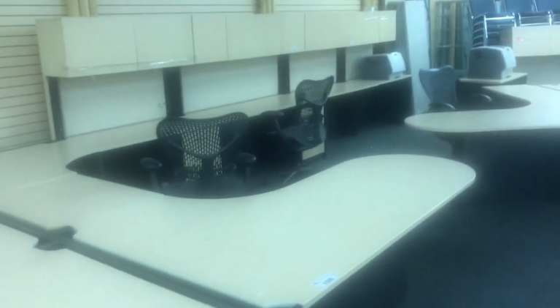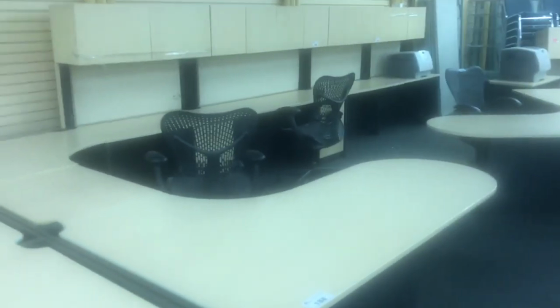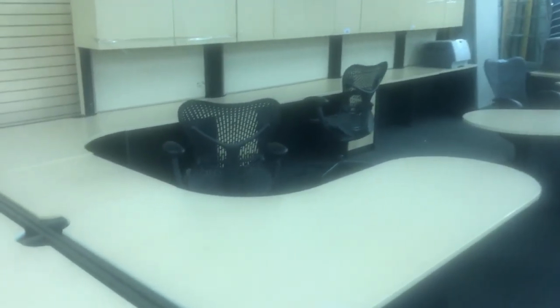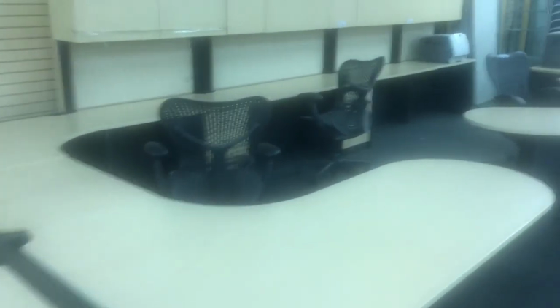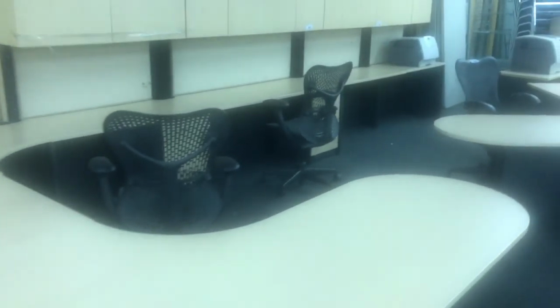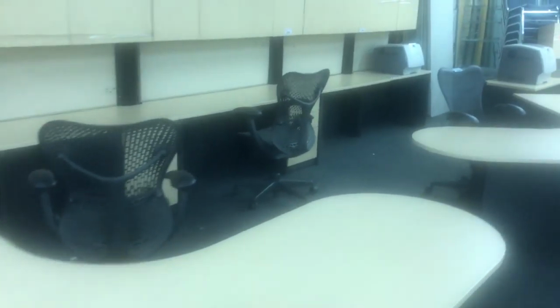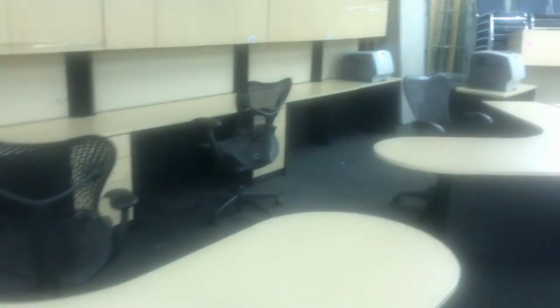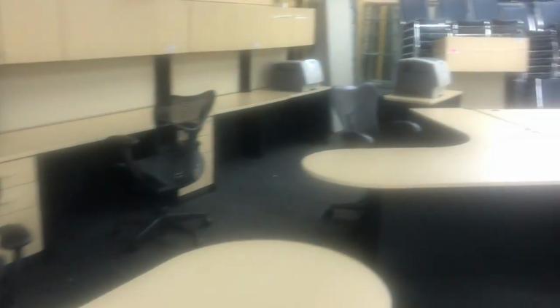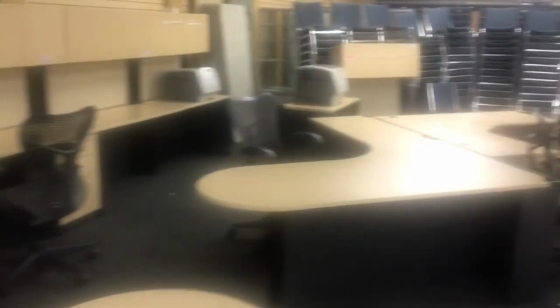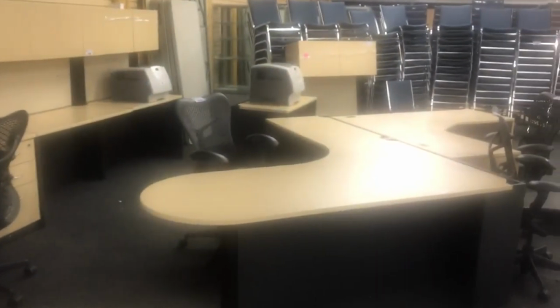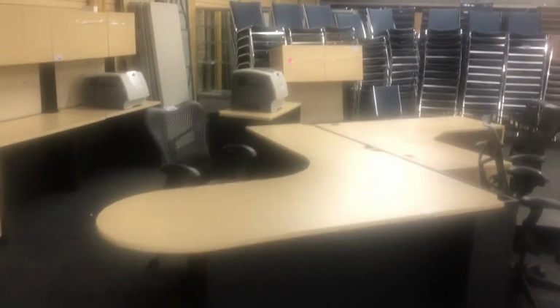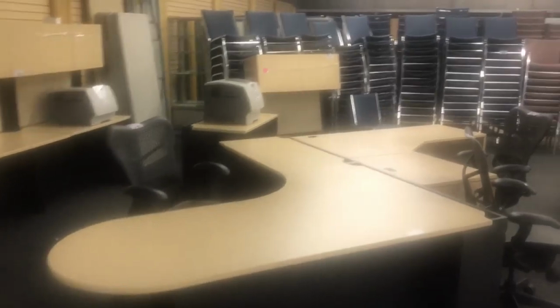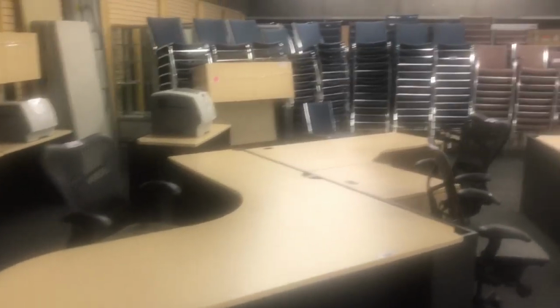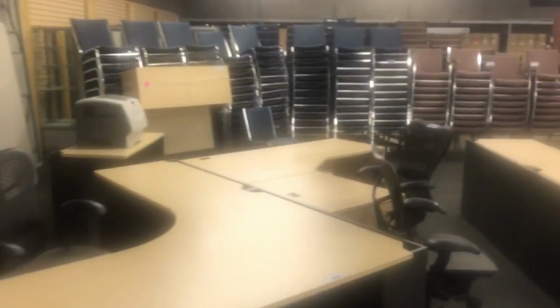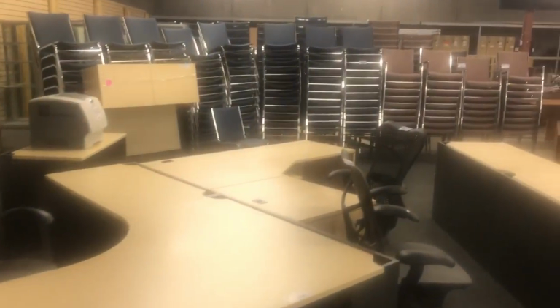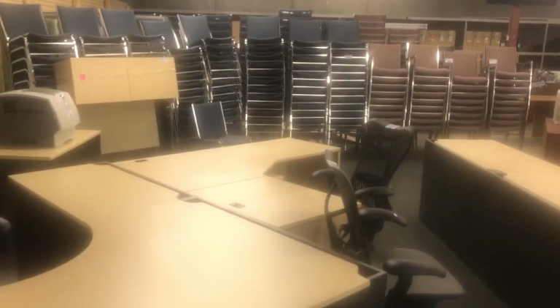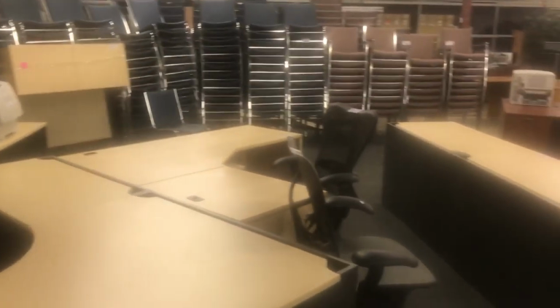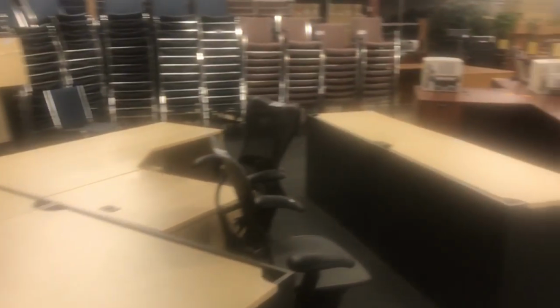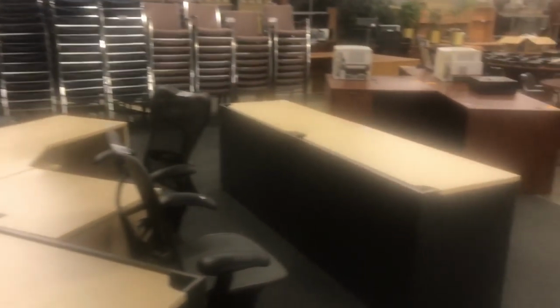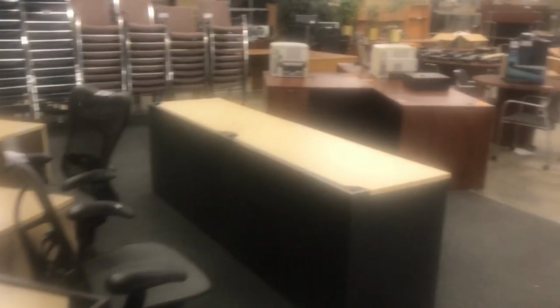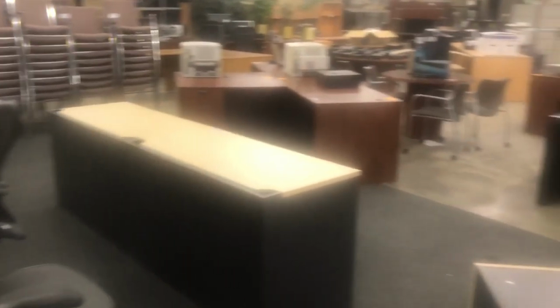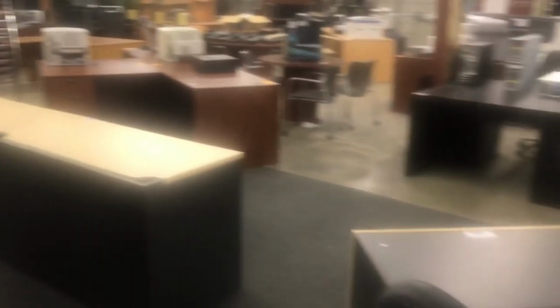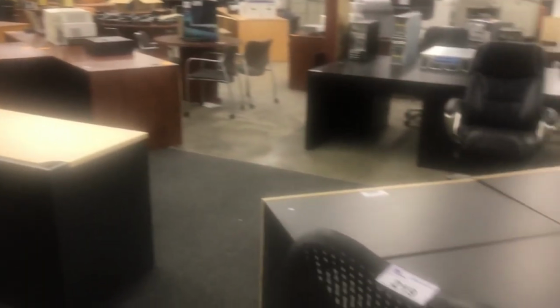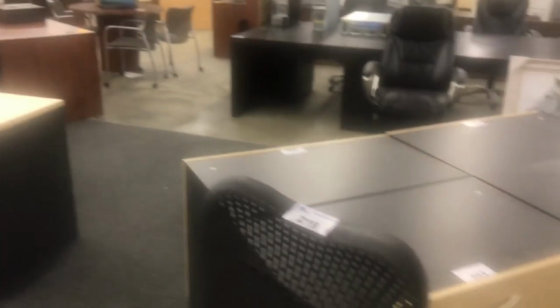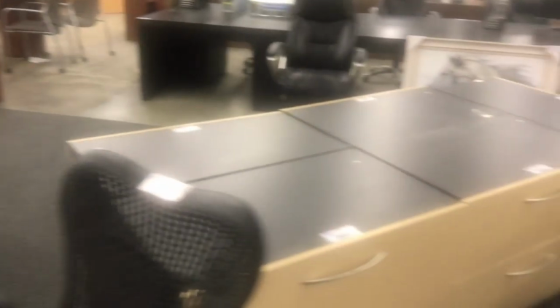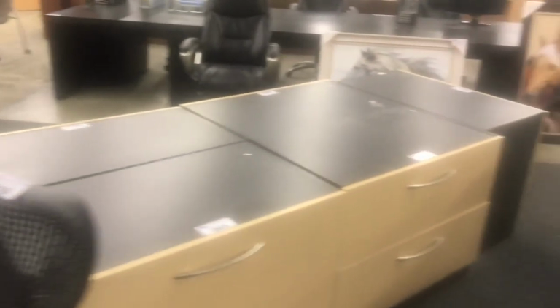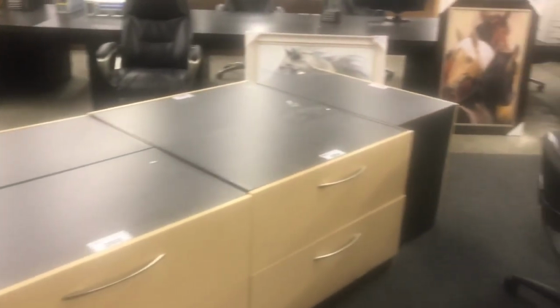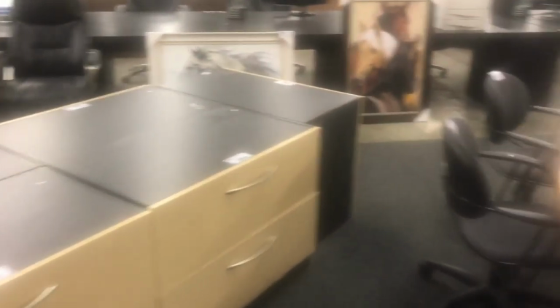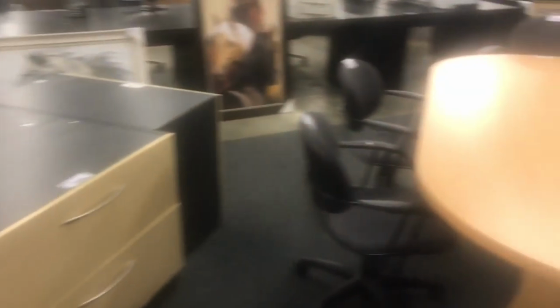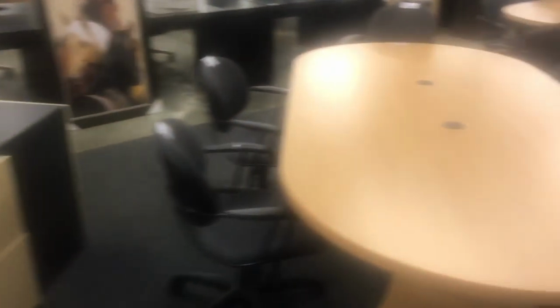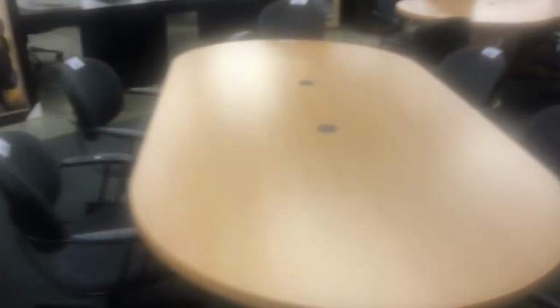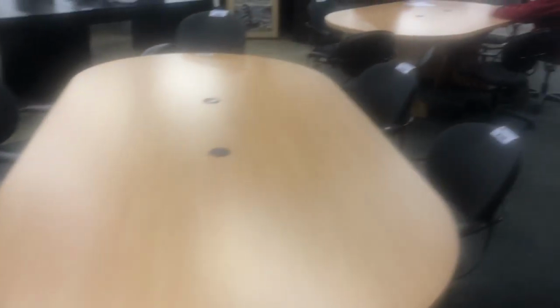We've got Herman Miller Mira mesh back chairs. You'll see hundreds of stacking chairs over there, all nice and clean. File cabinets that match these desks. We have artwork, lots of boardroom tables.